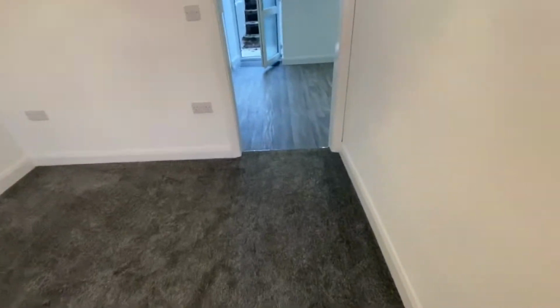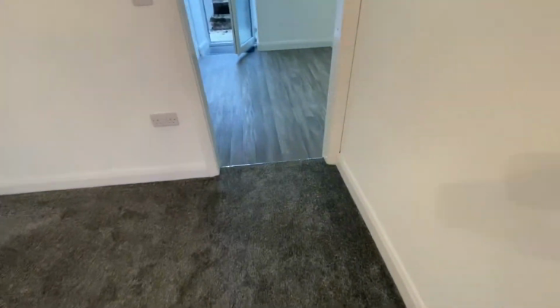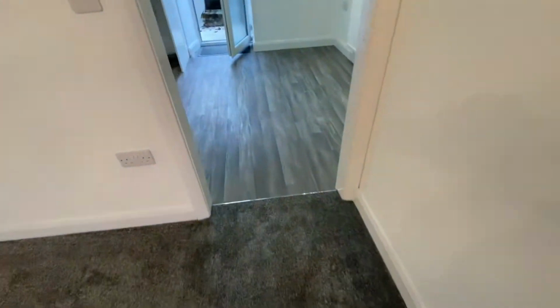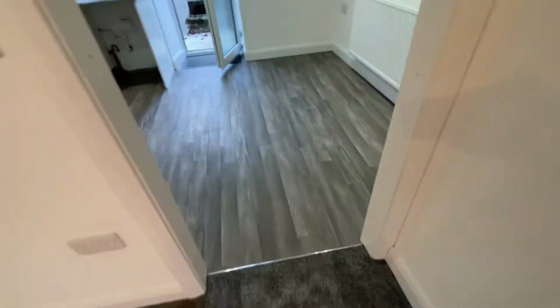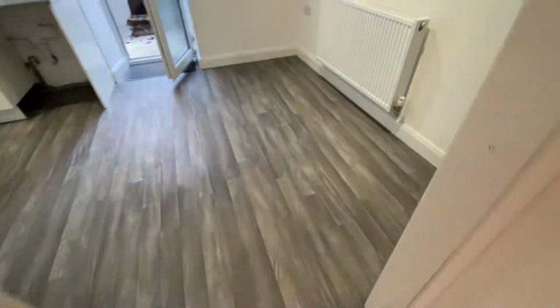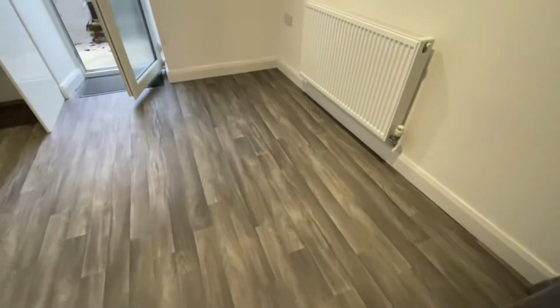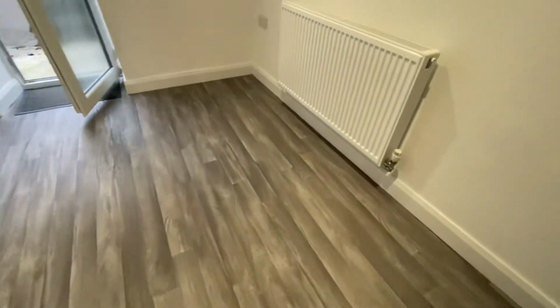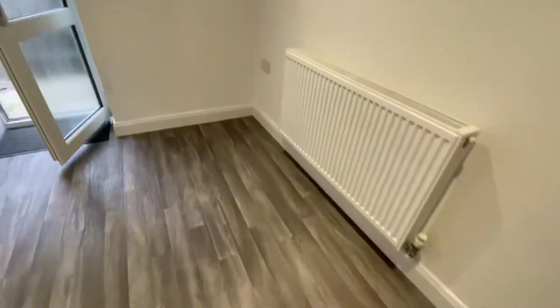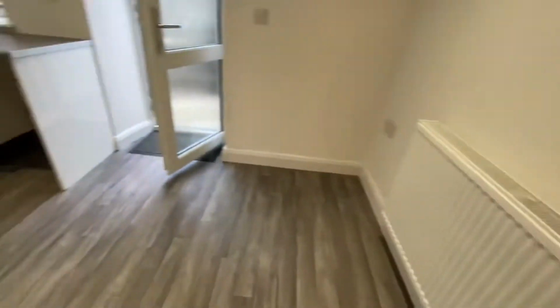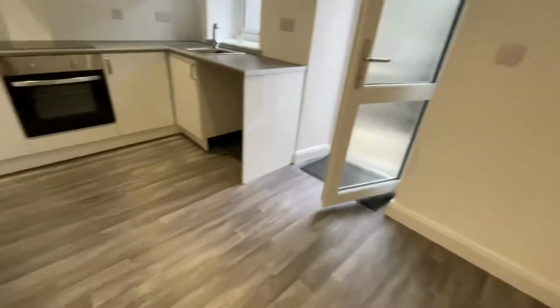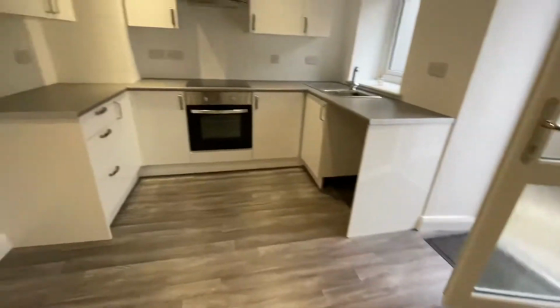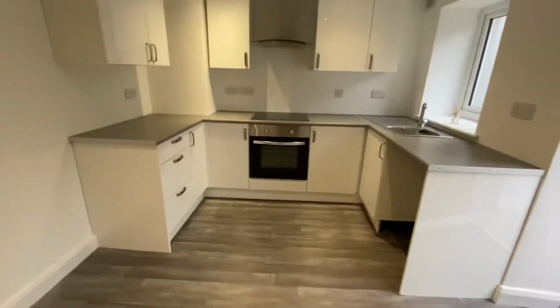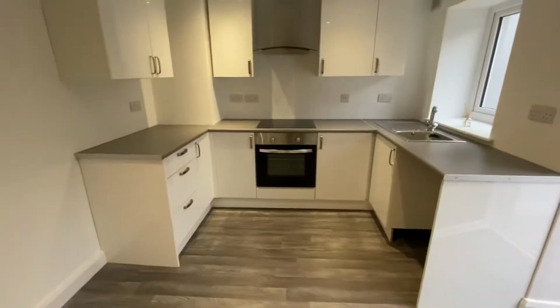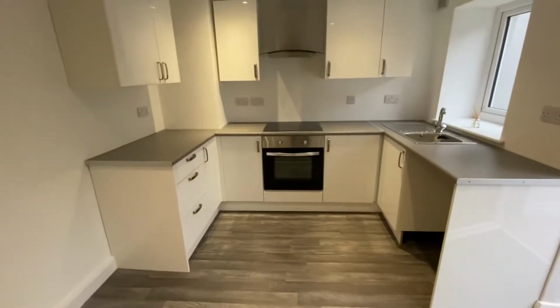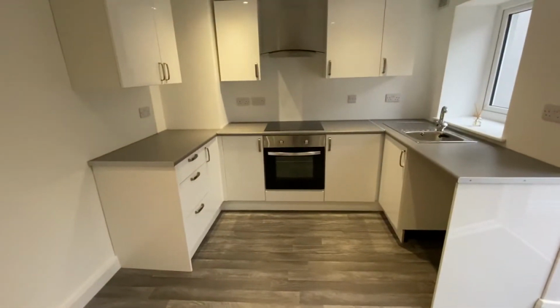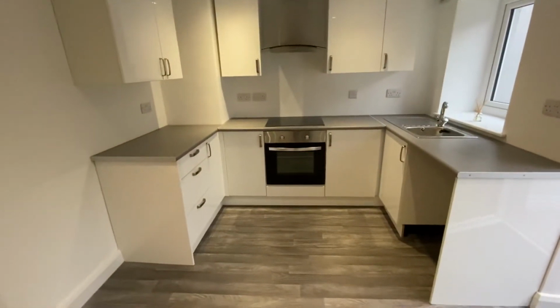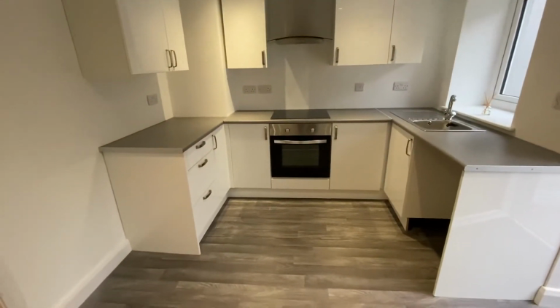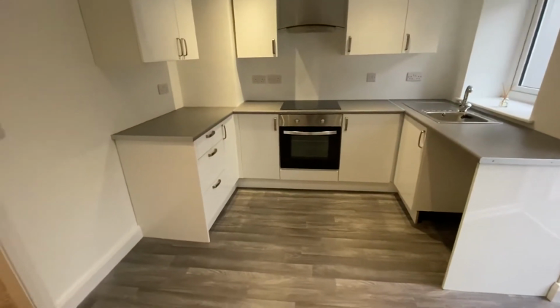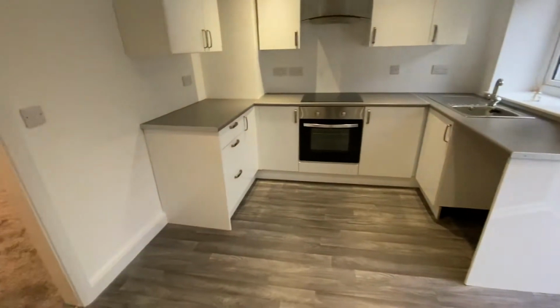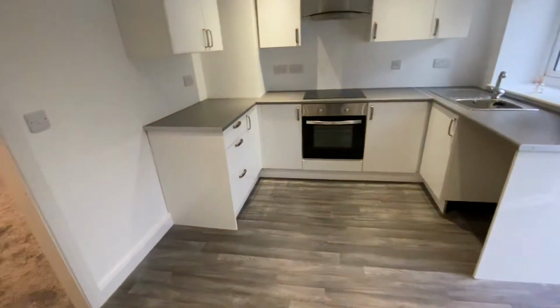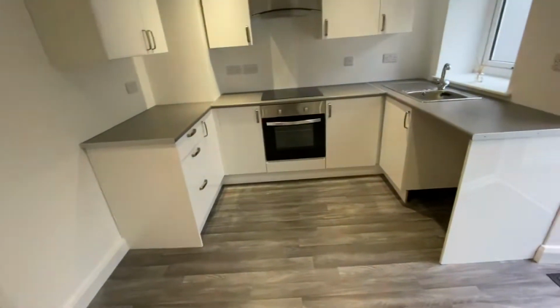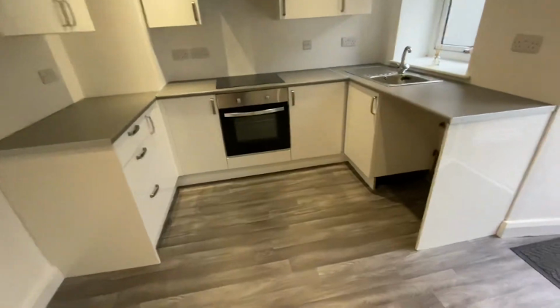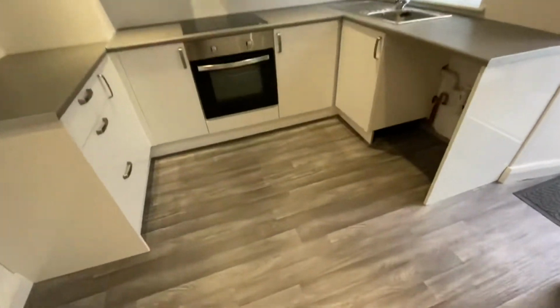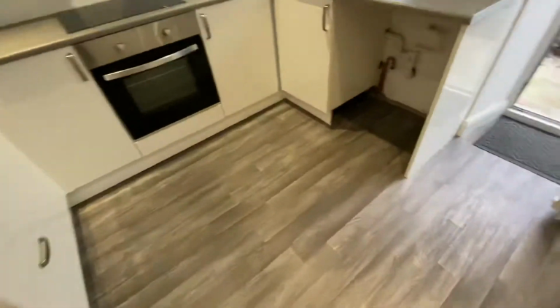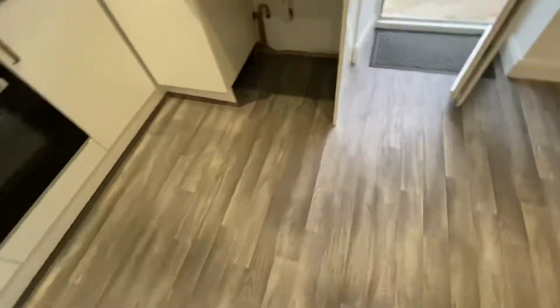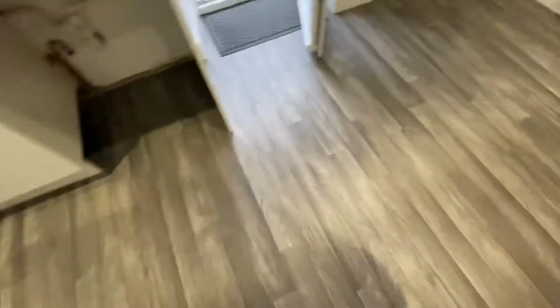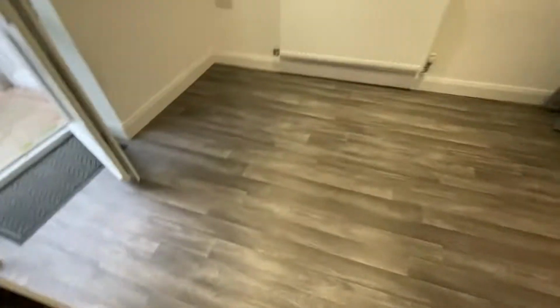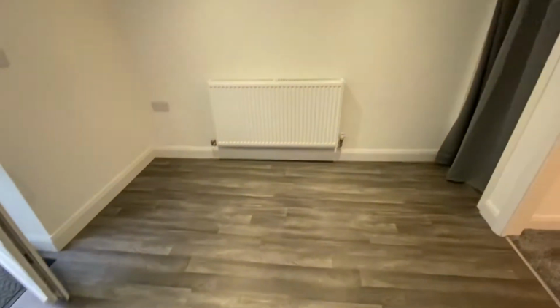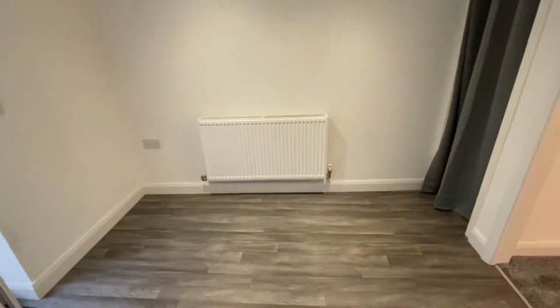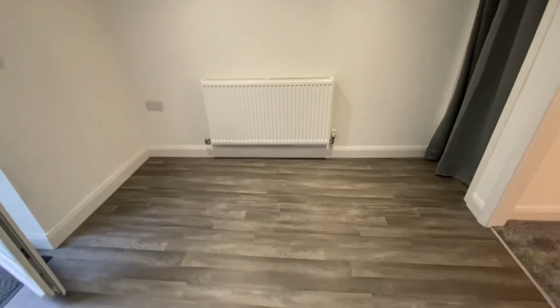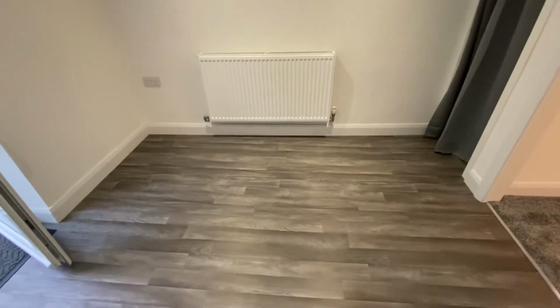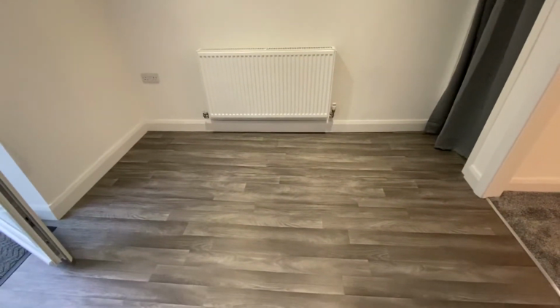As we move through to the rear of the property we have this kitchen dining room. We have a new kitchen with integrated cooking appliances, space for your fridge freezer and your washing machine, and plenty of room for a table and chairs there.